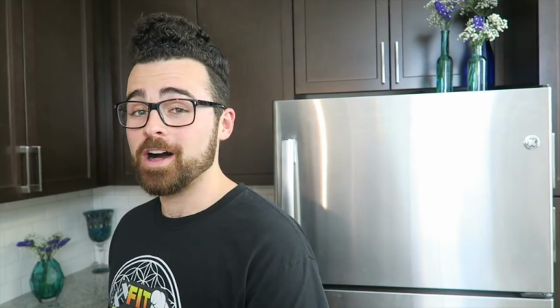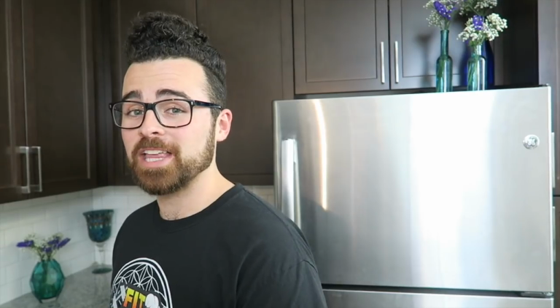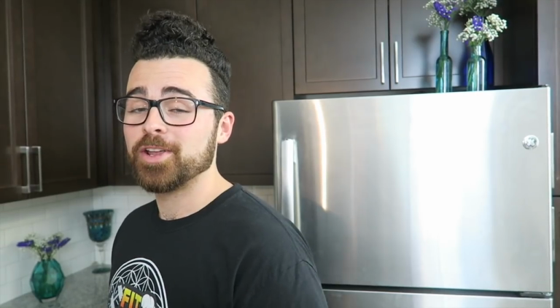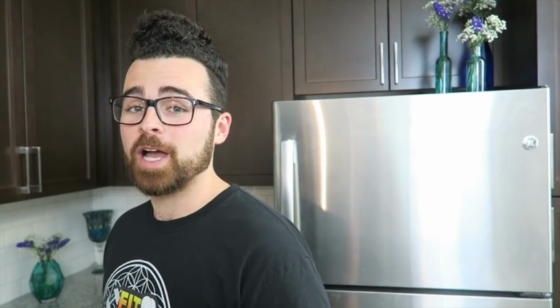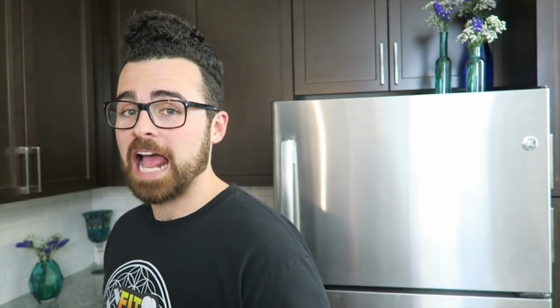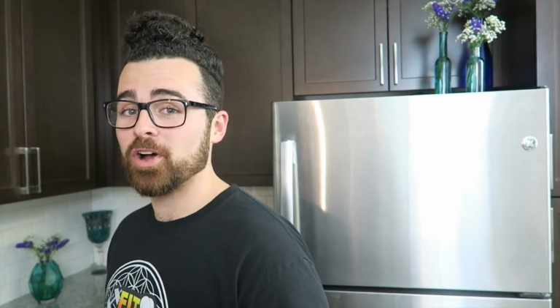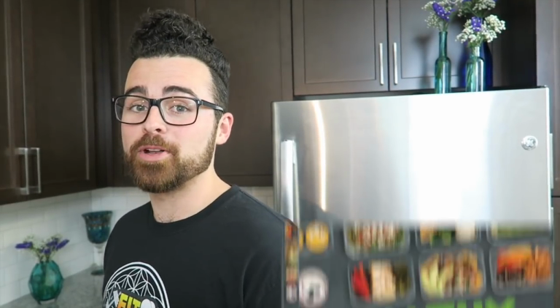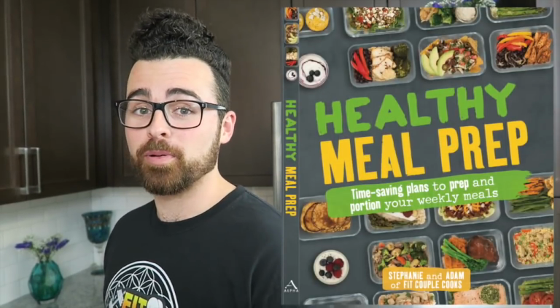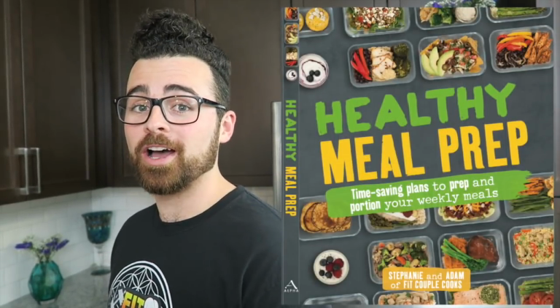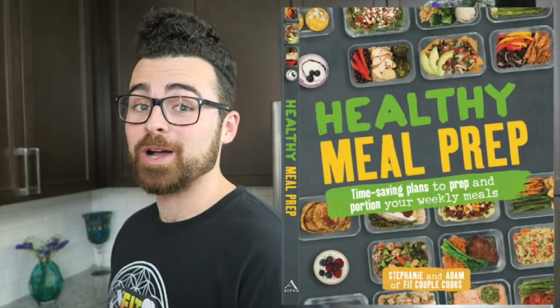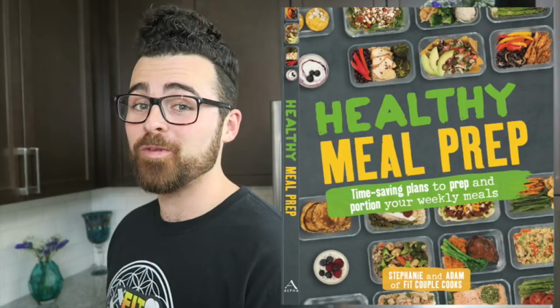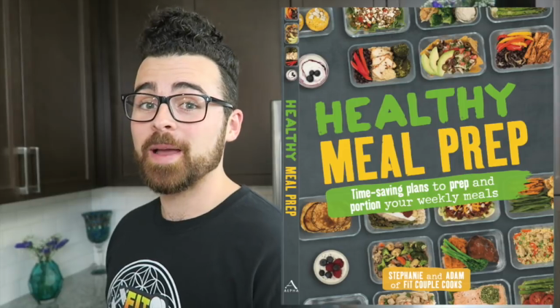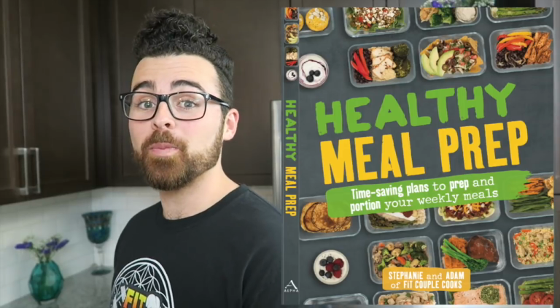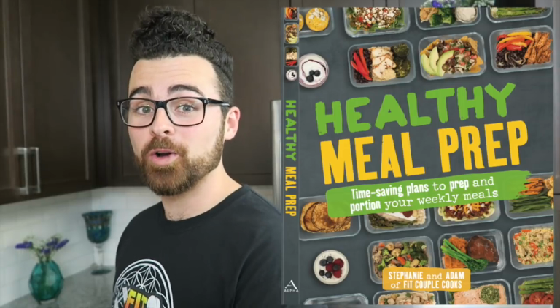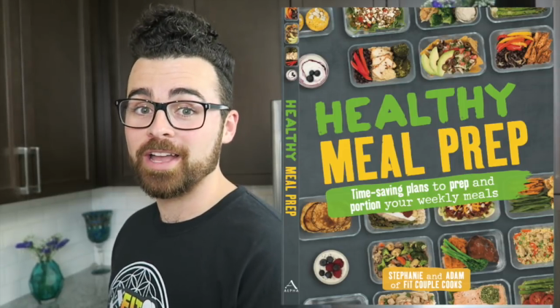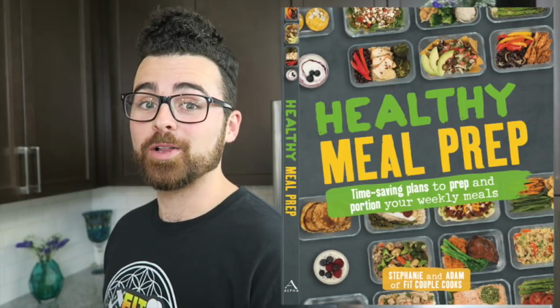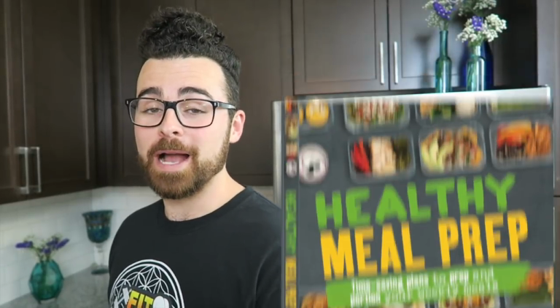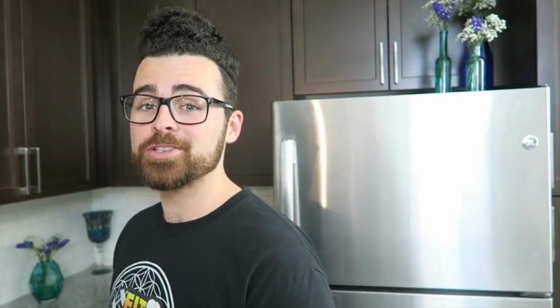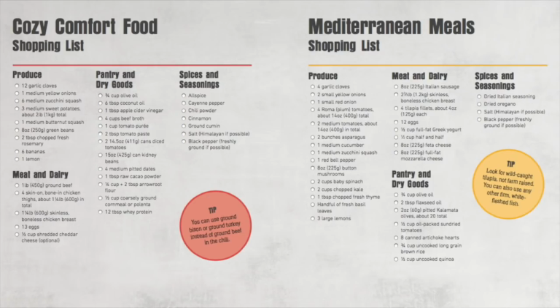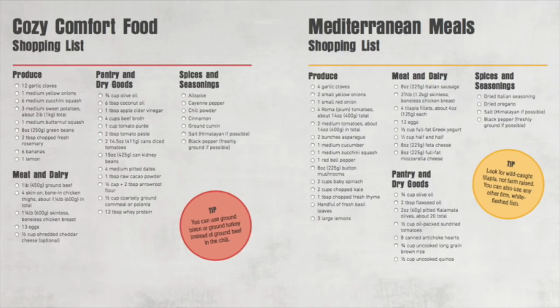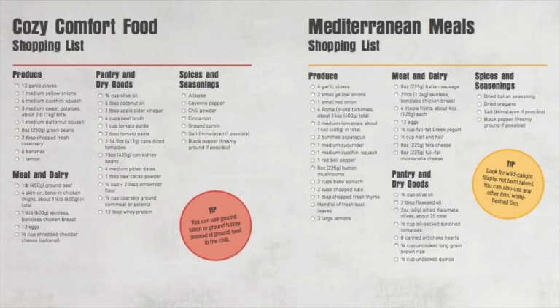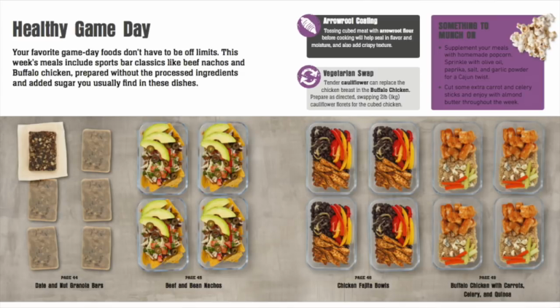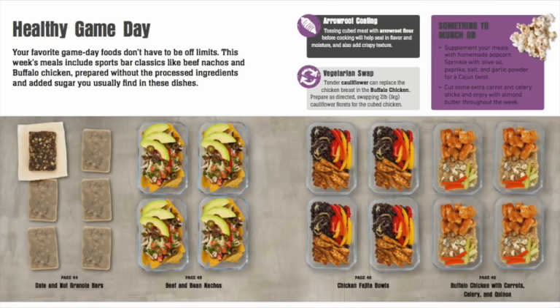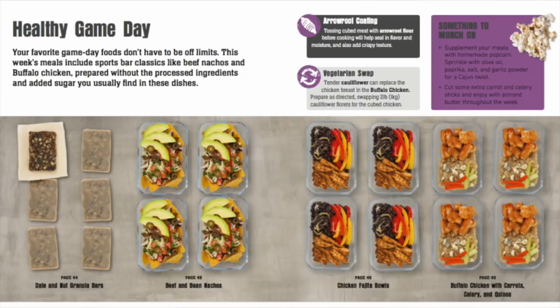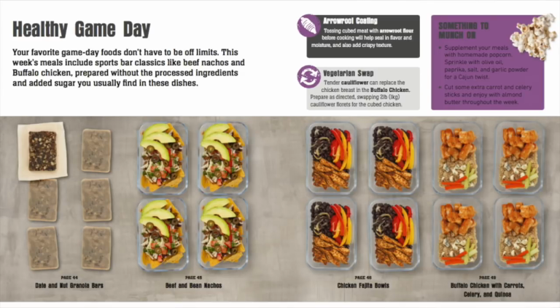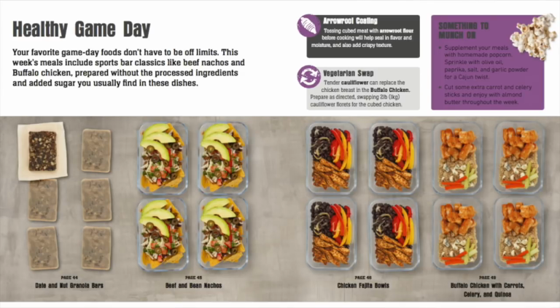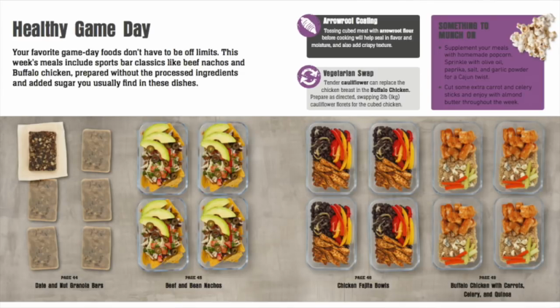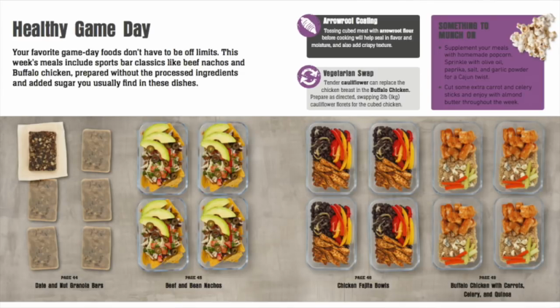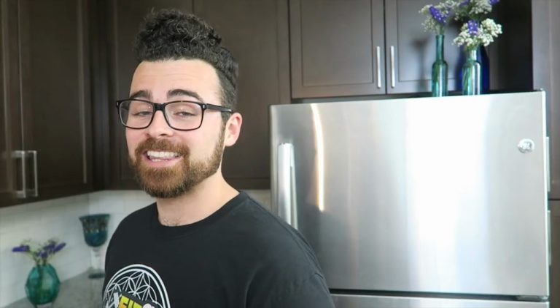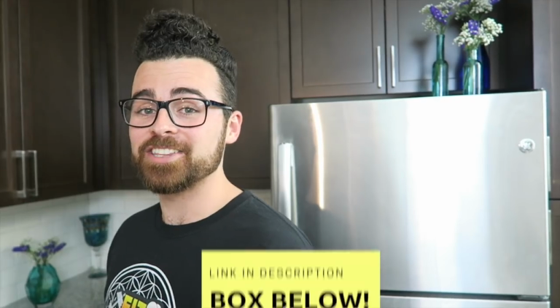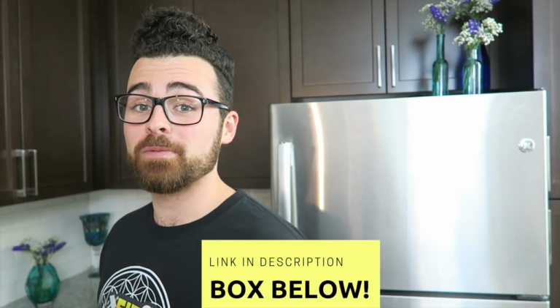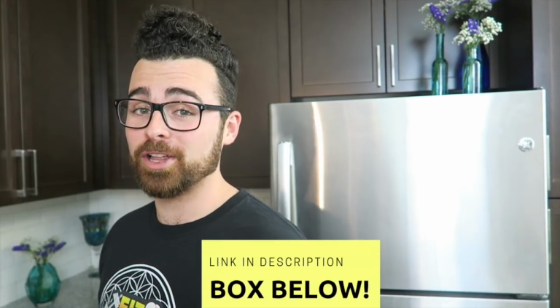While it's all in the oven, you'll have time to go to Amazon and pre-order our 12-week meal plan cookbook. It includes macros, shopping lists, and 12 weeks of plans including breakfast, lunch, and dinner. Click the link in the description box below.